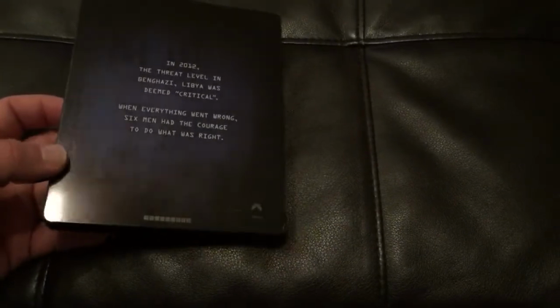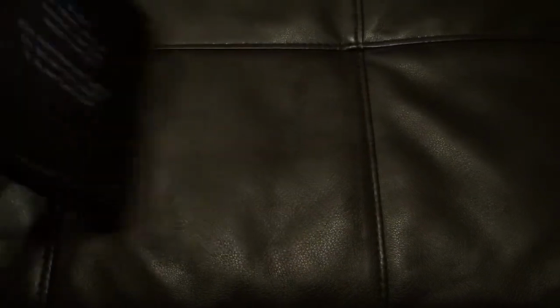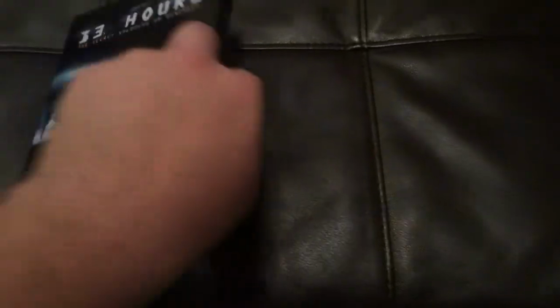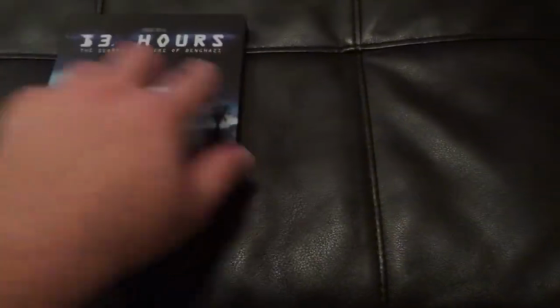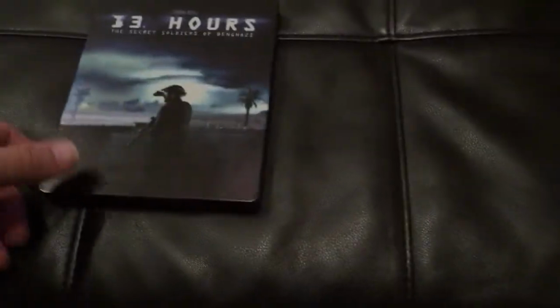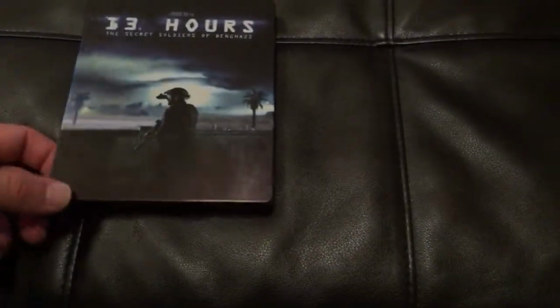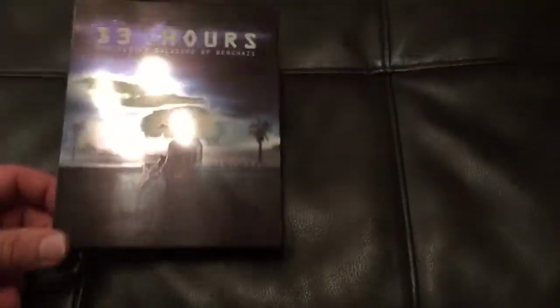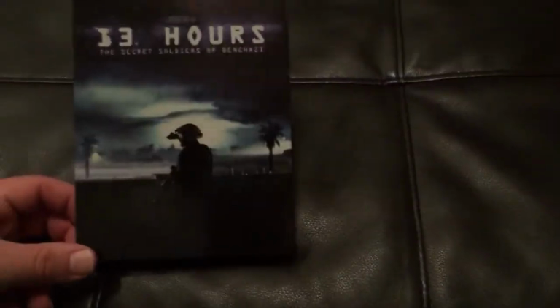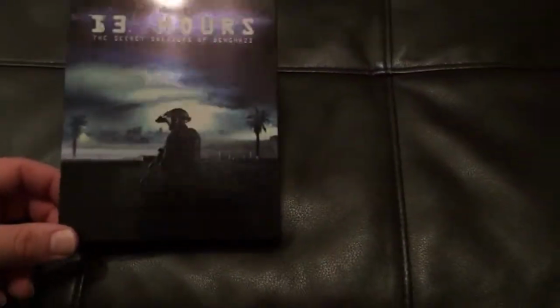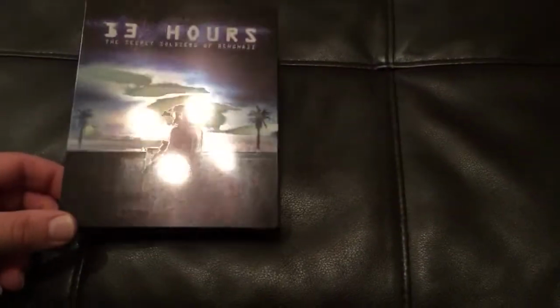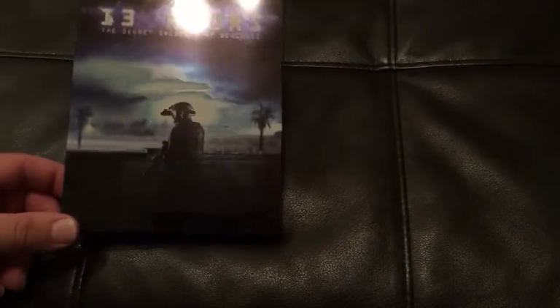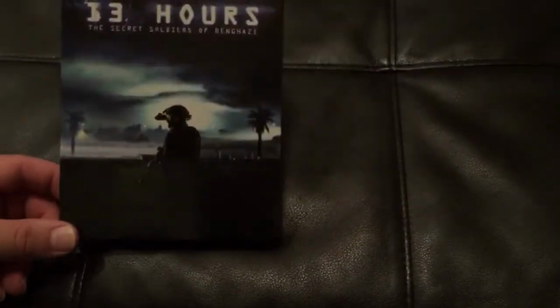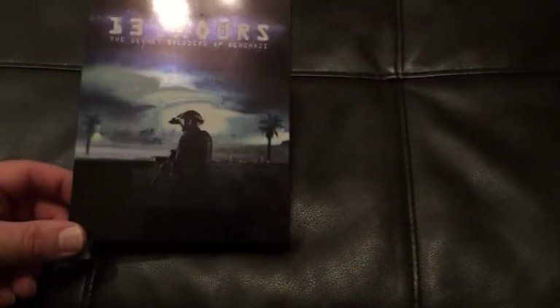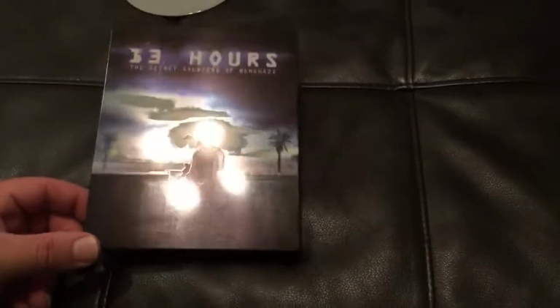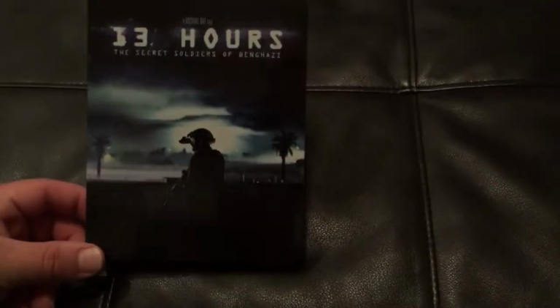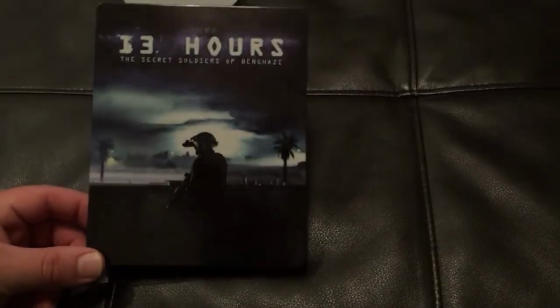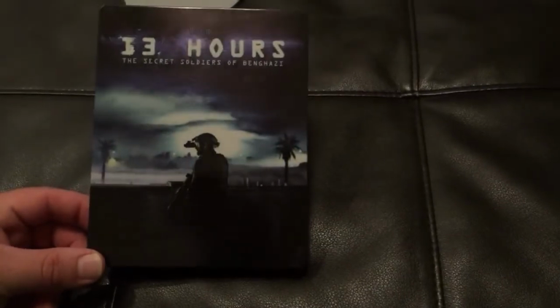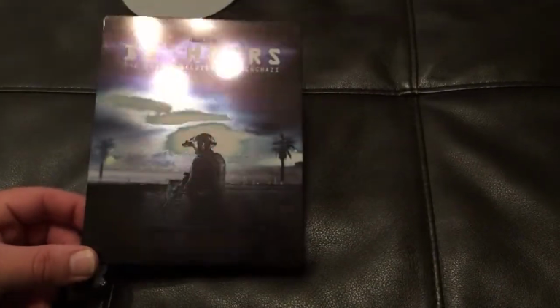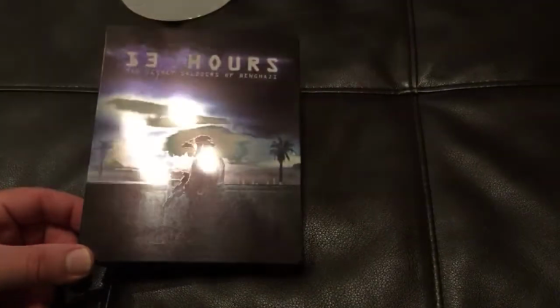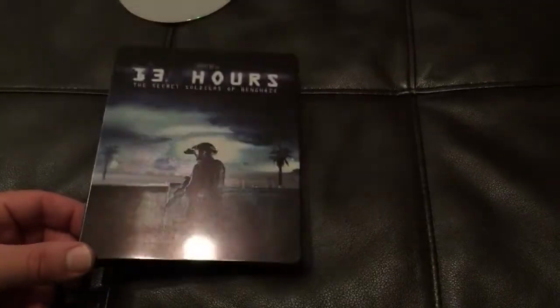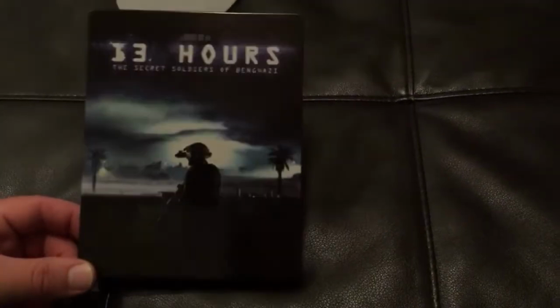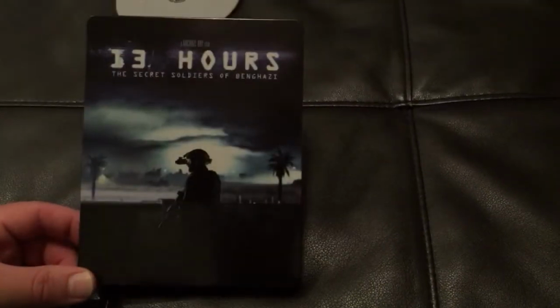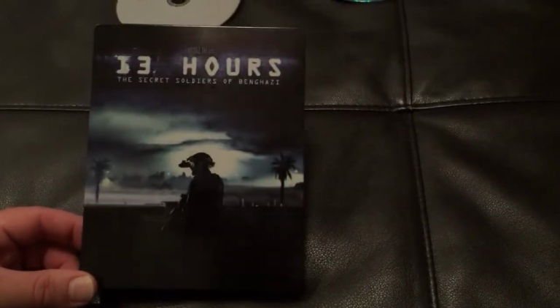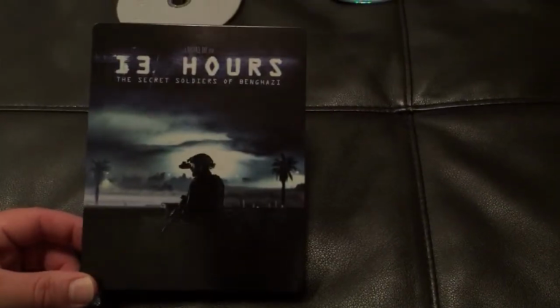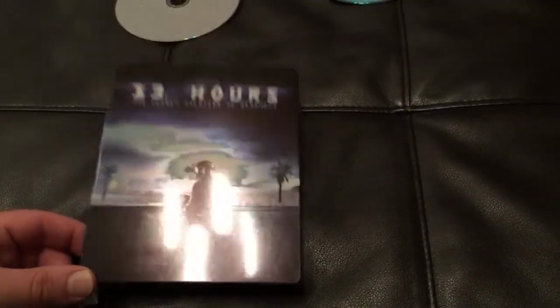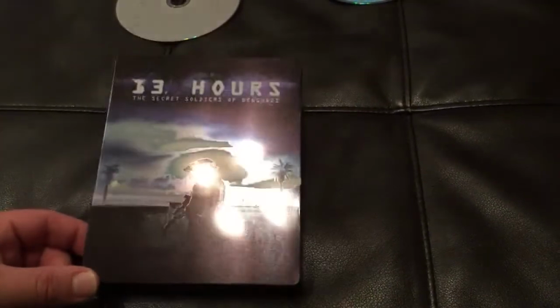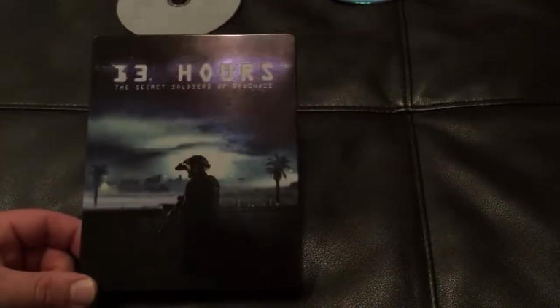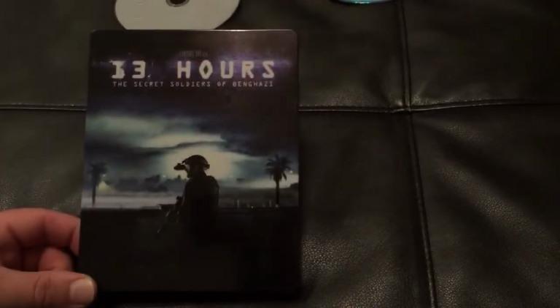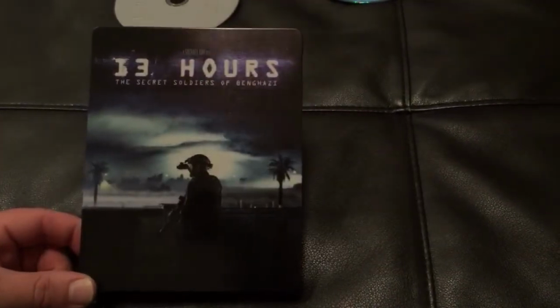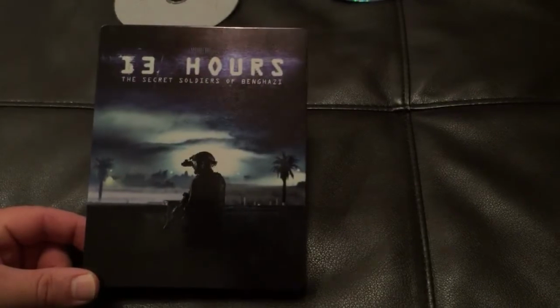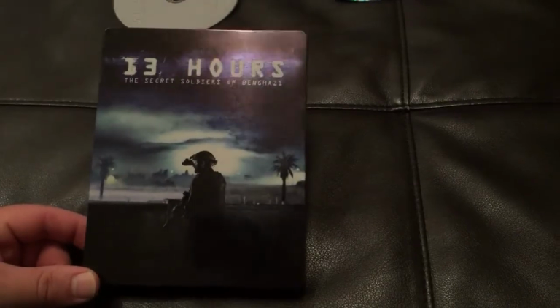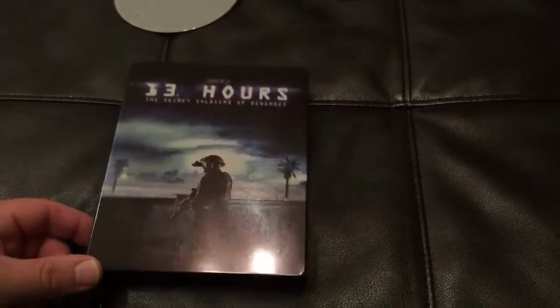So hope you guys enjoyed this little unboxing. Excited to watch this movie — looks really good. Let me know what you guys picked up this week. Have a great week, see you later.